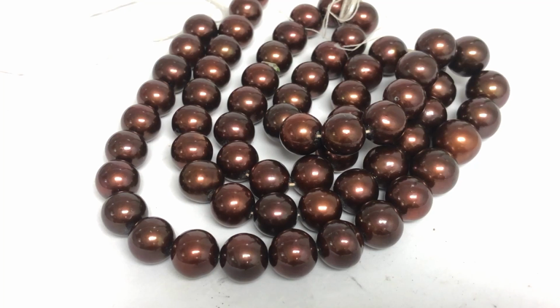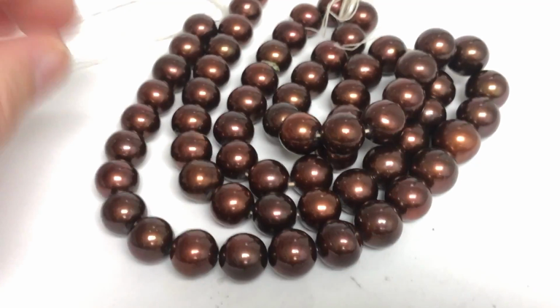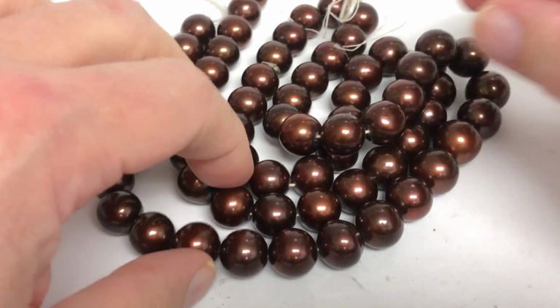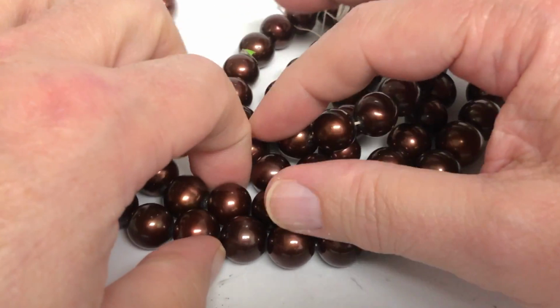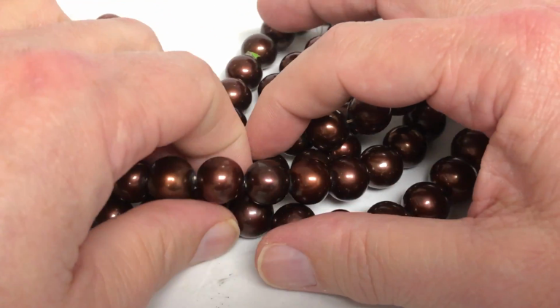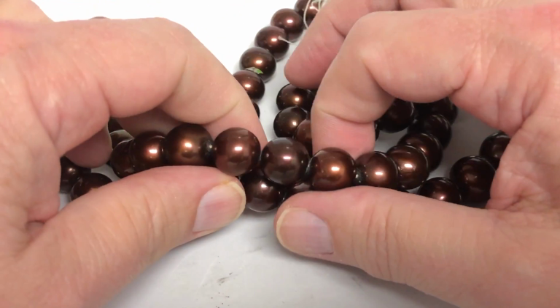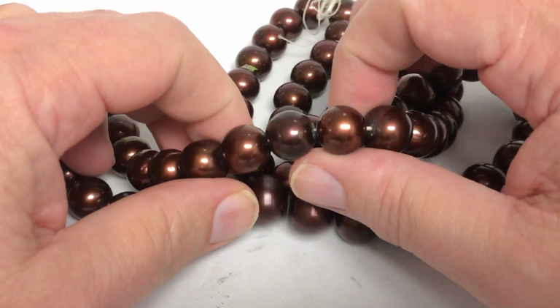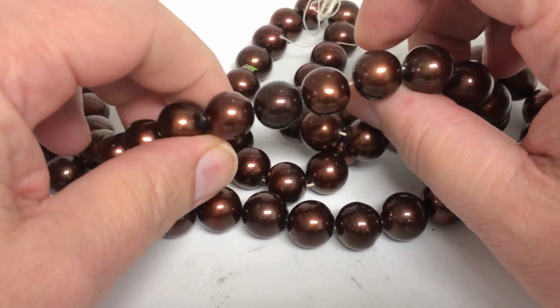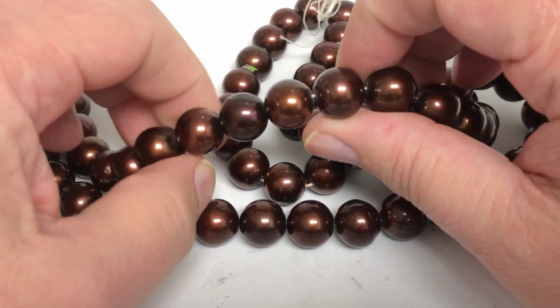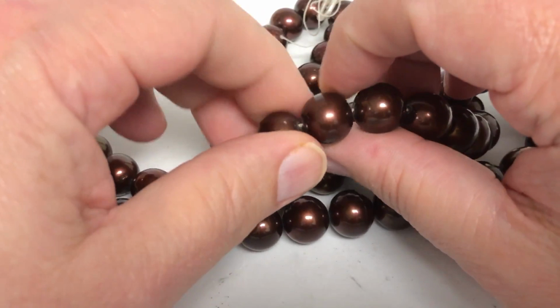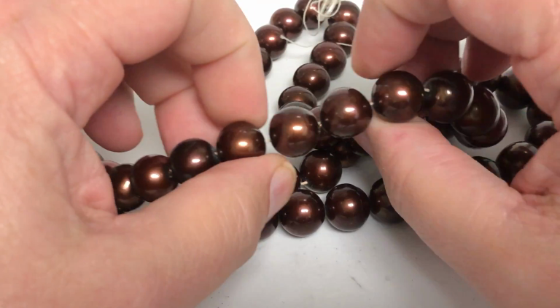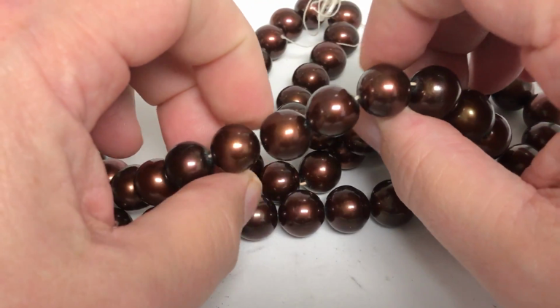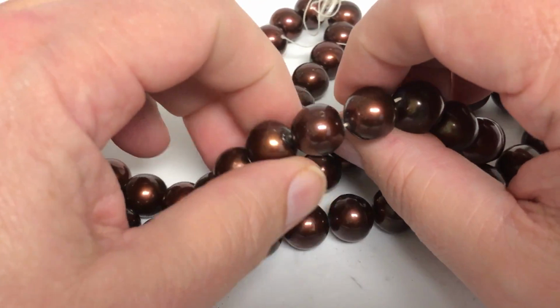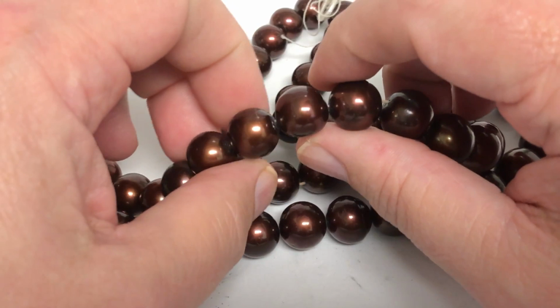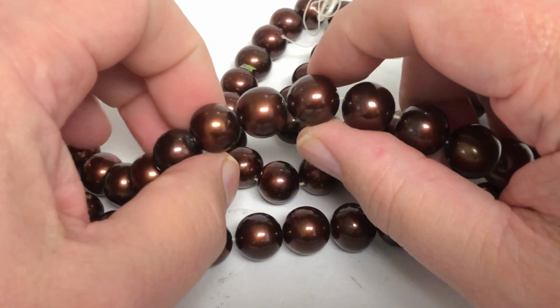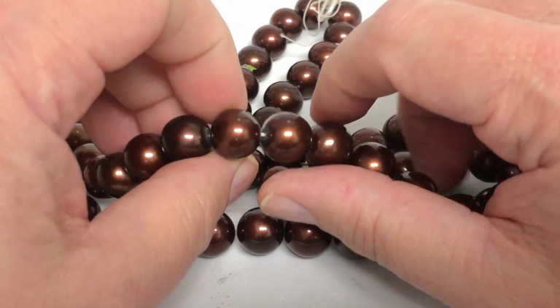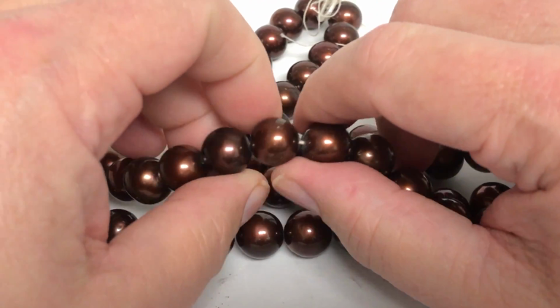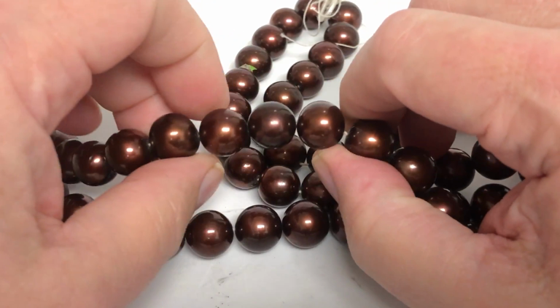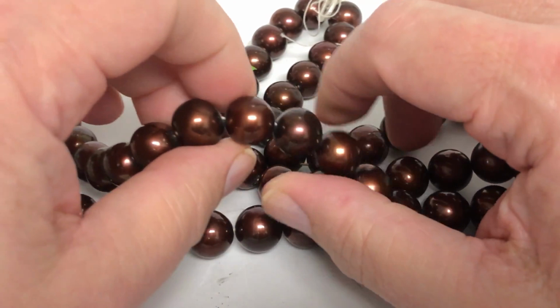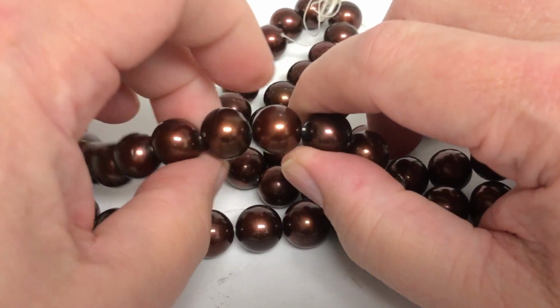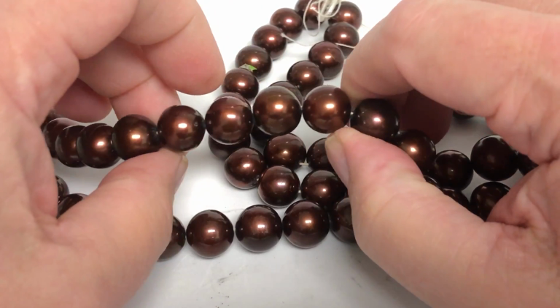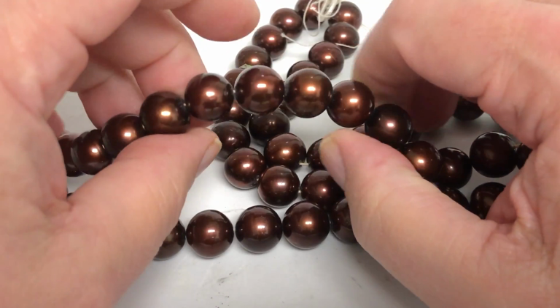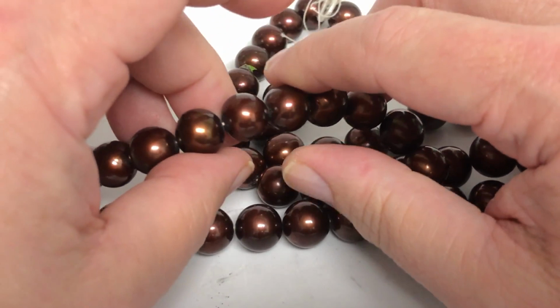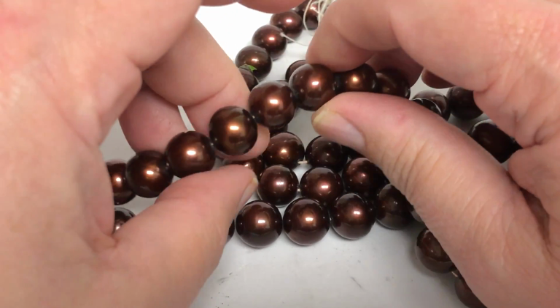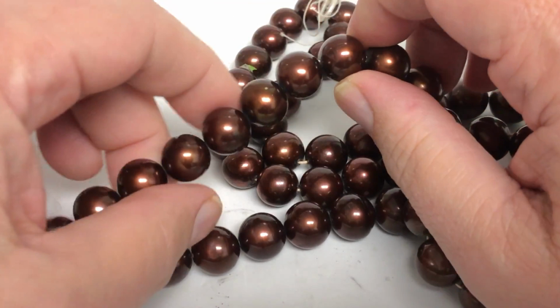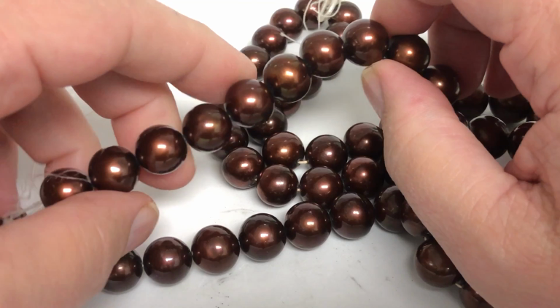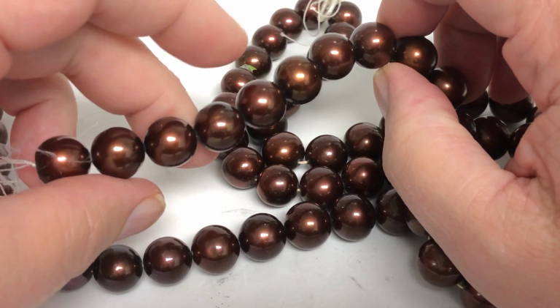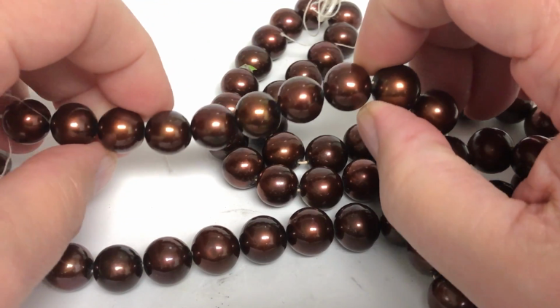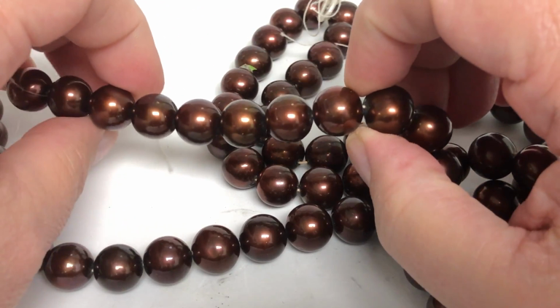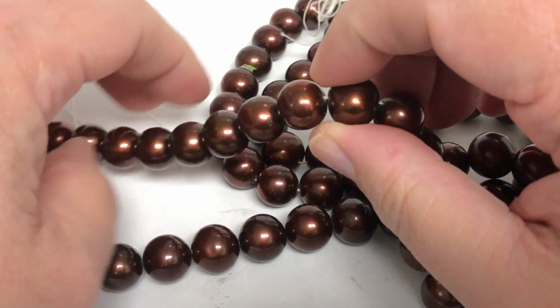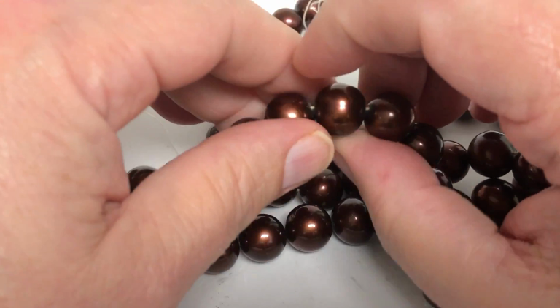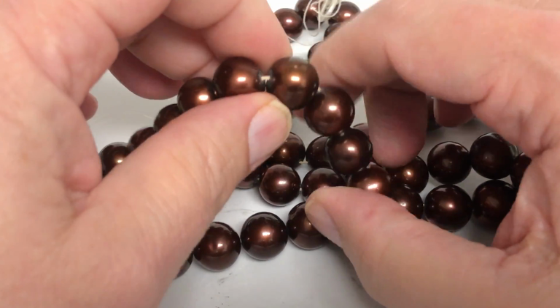These are my last two strands. I have really nice chocolate pearls. The size is almost 13 millimeters — about 12.67 millimeters each. They're freshwater pearls, 16 inches long. They would look great knotted.